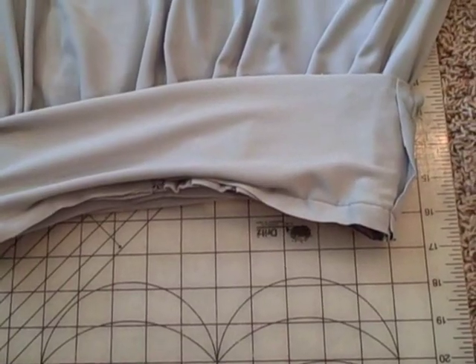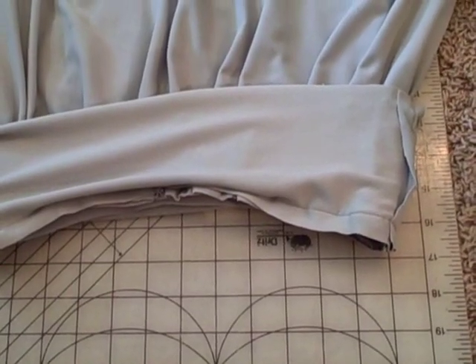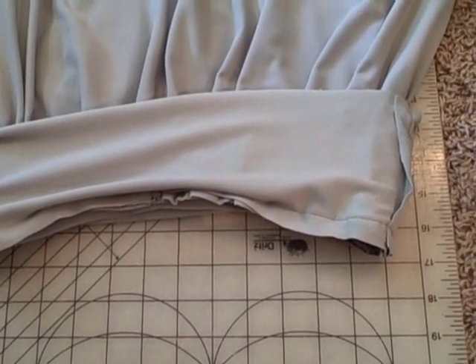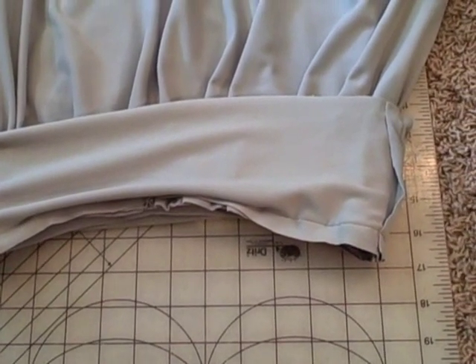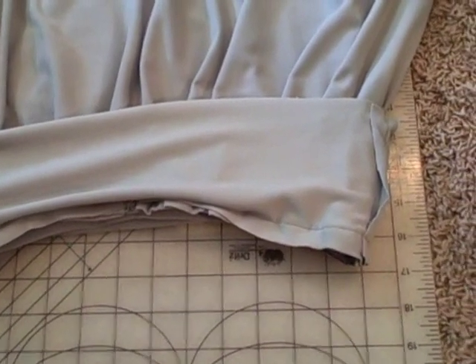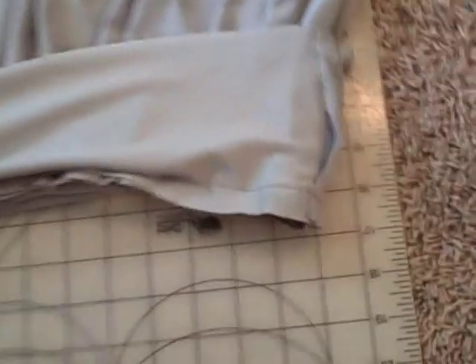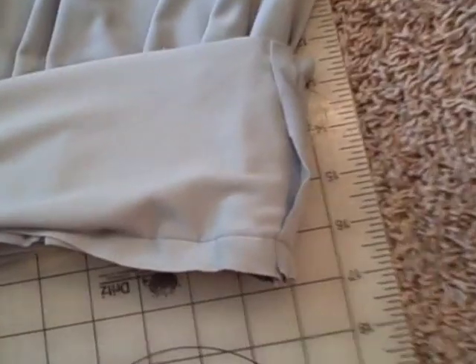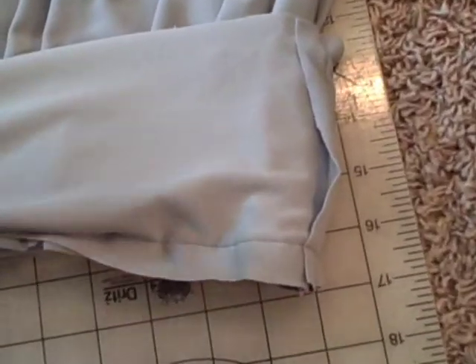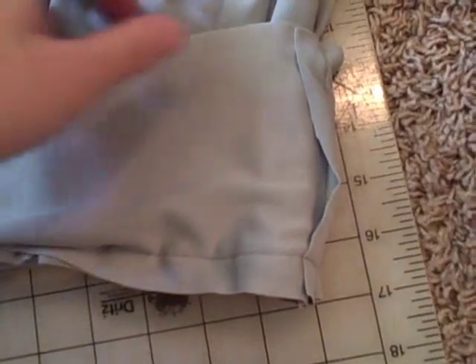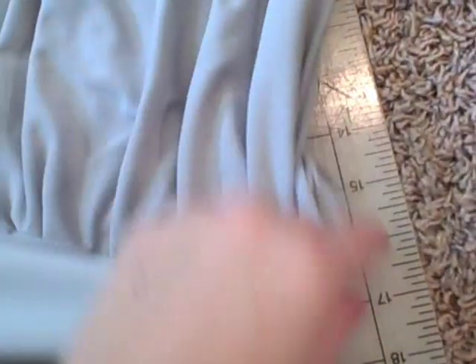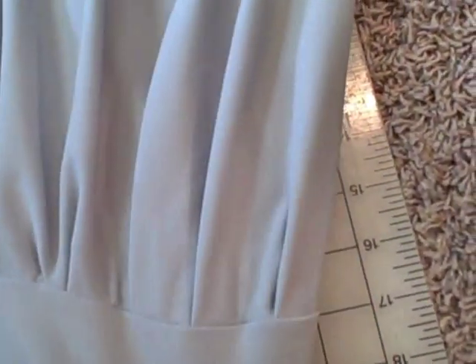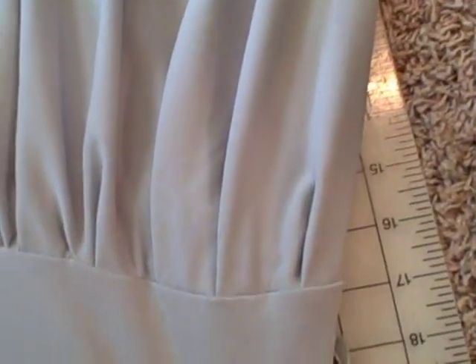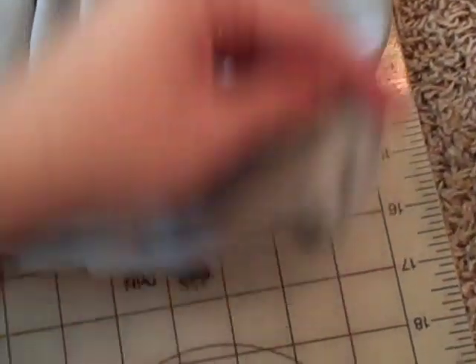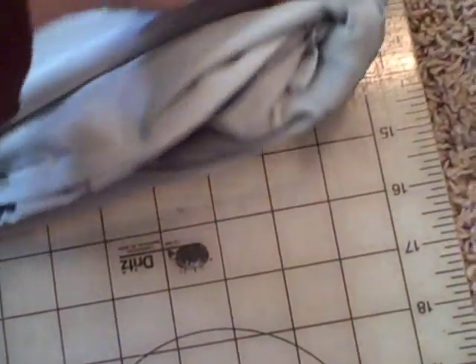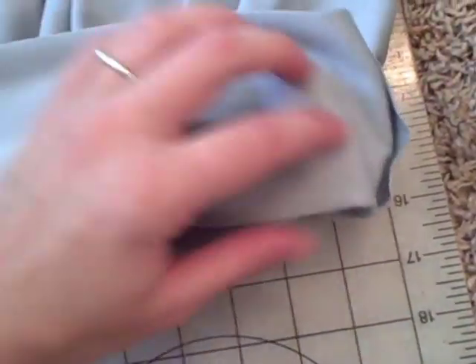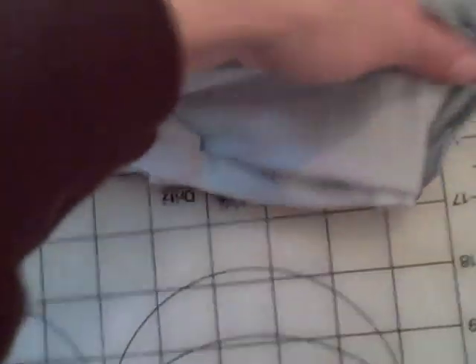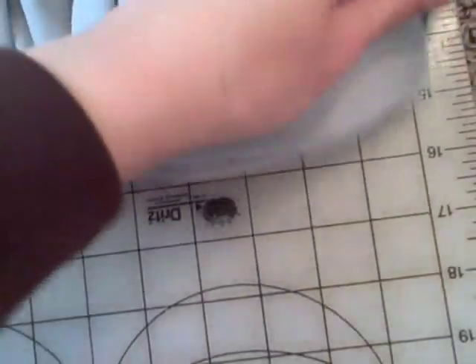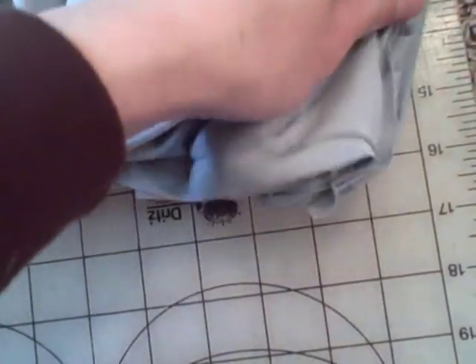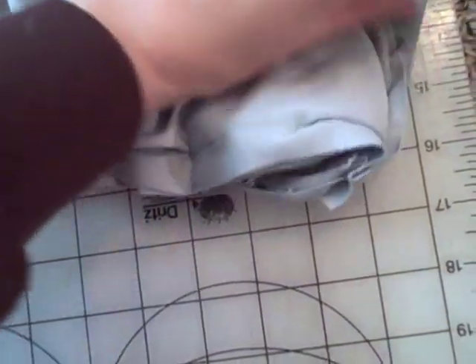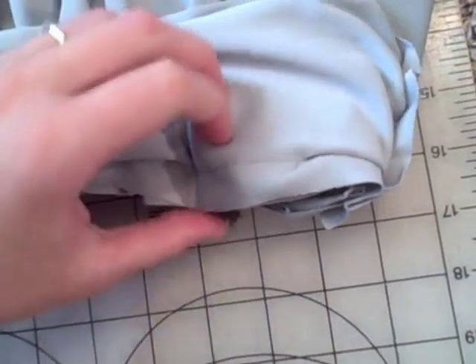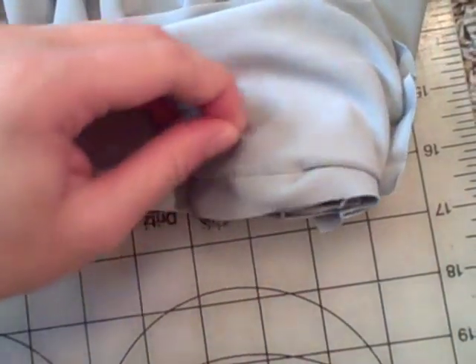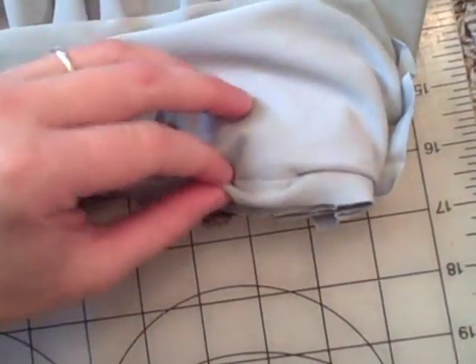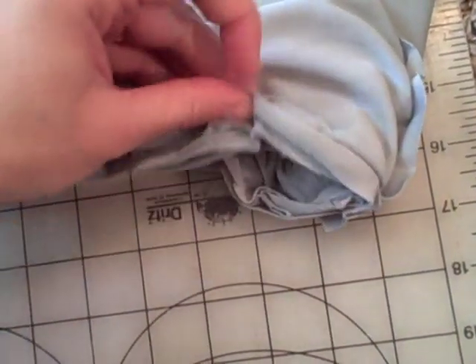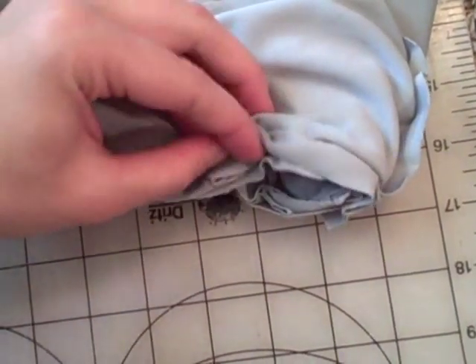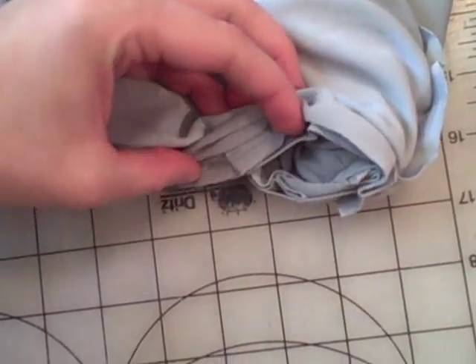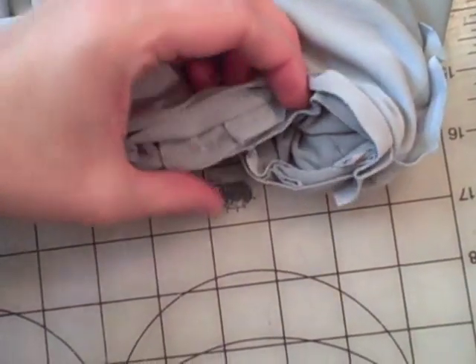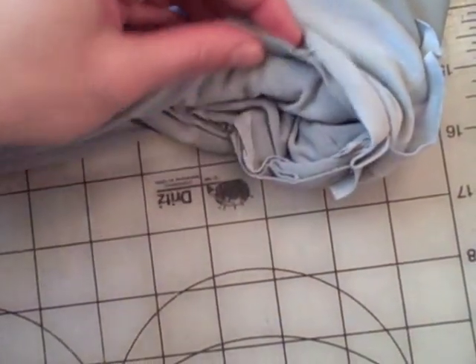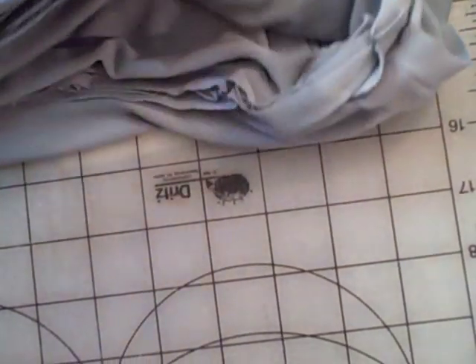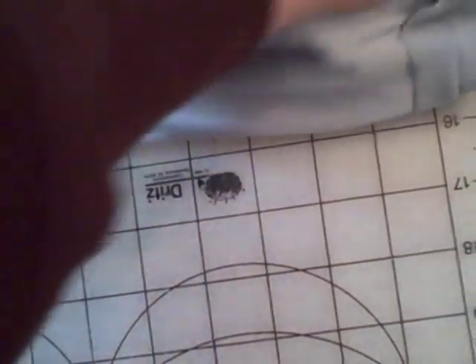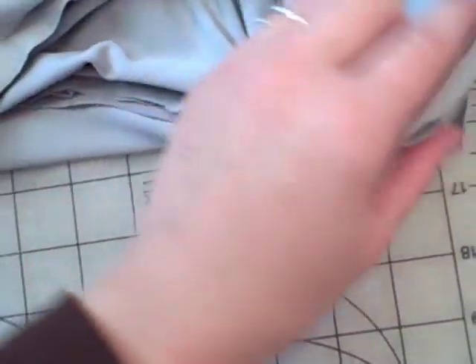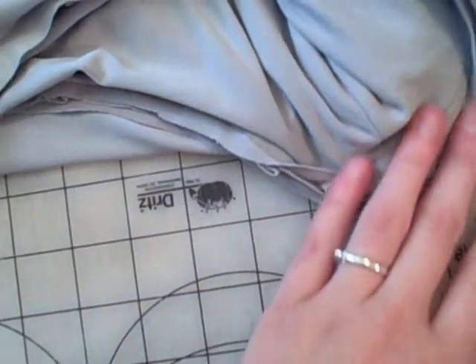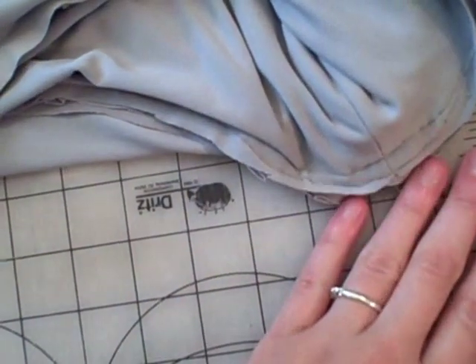Line up your waistband's right side to your pleated piece's right side, and your lining's wrong side to the pleated wrong side. This way your seams will be on the inside. Sew the three pieces together.